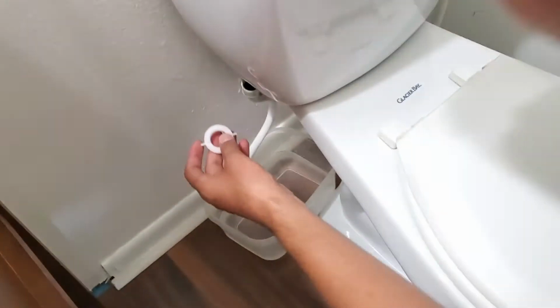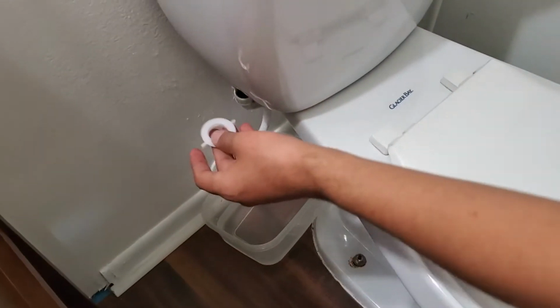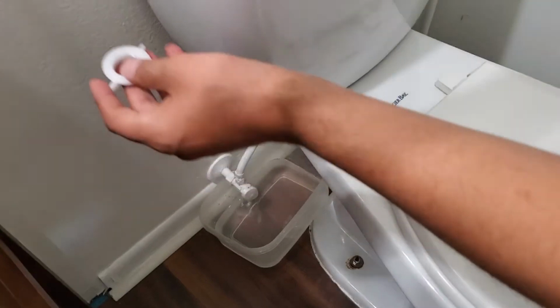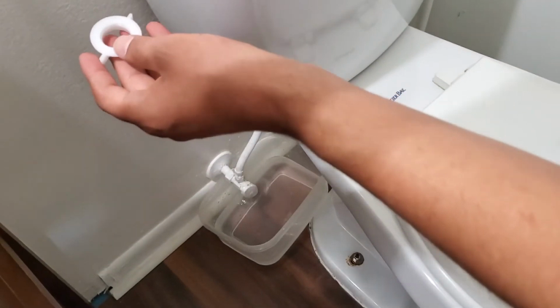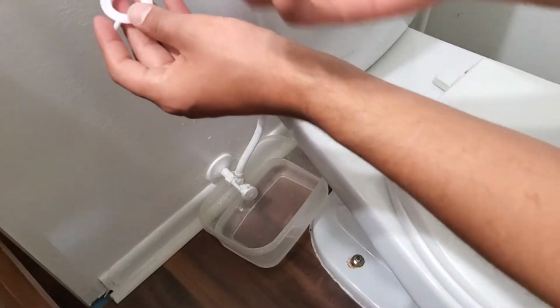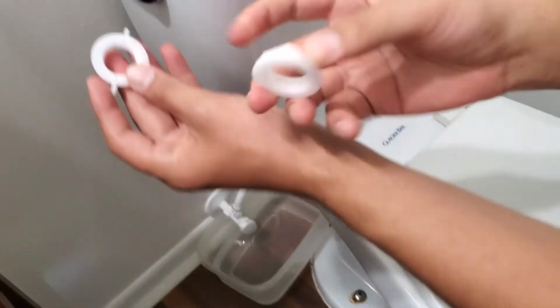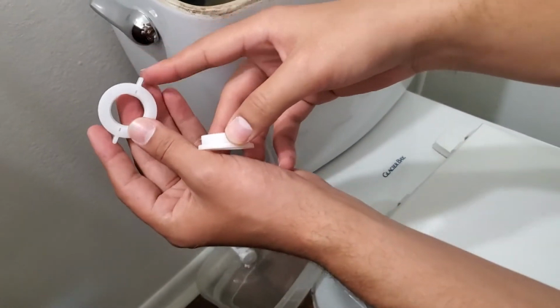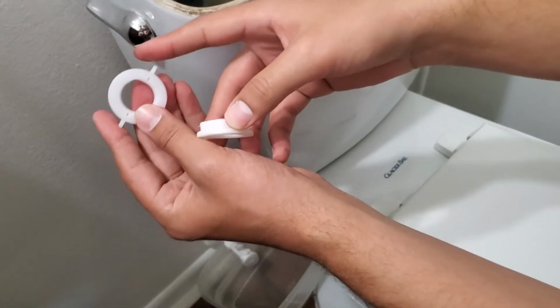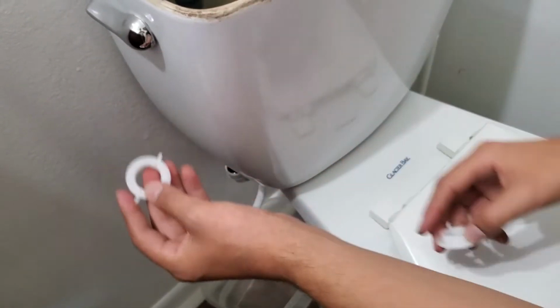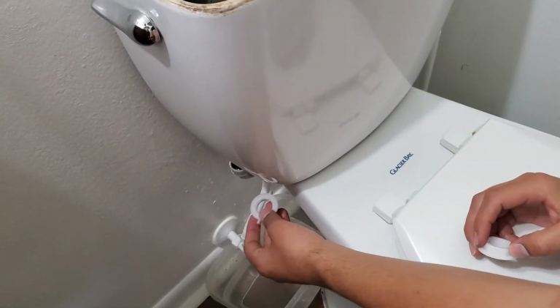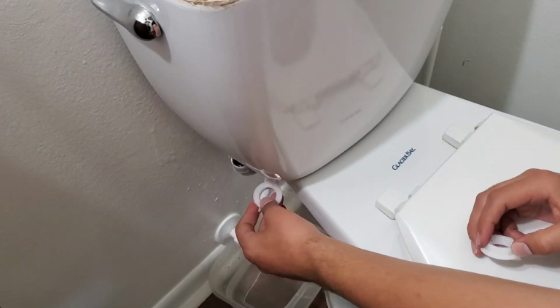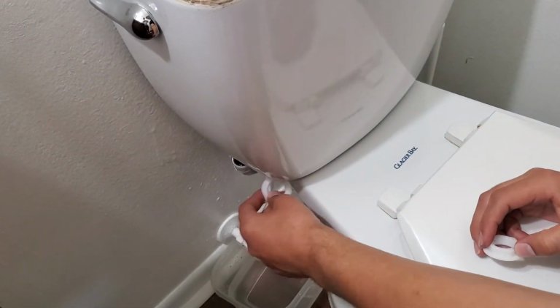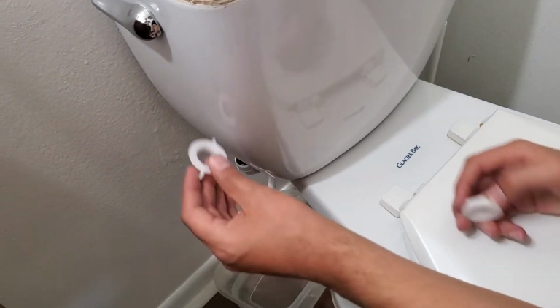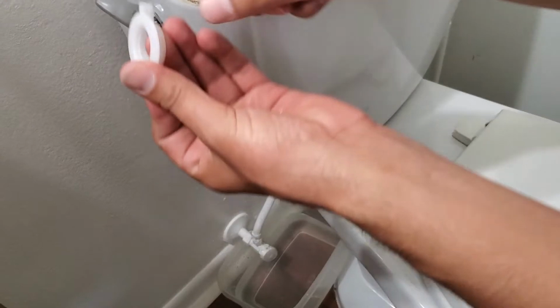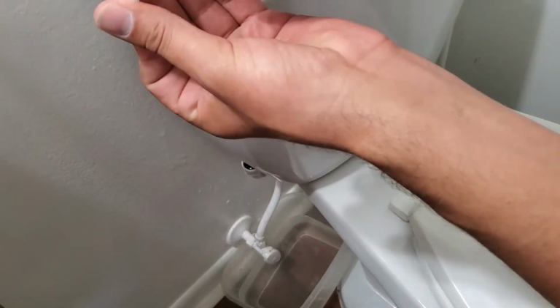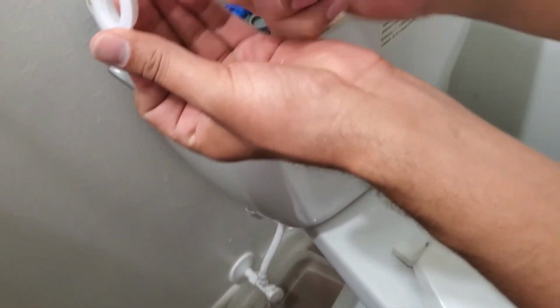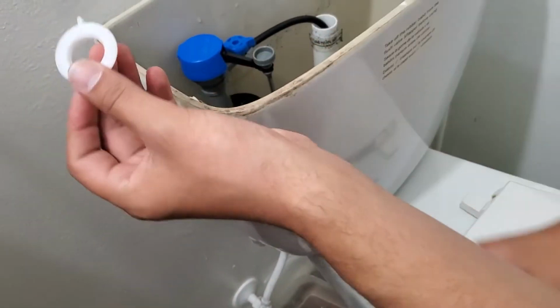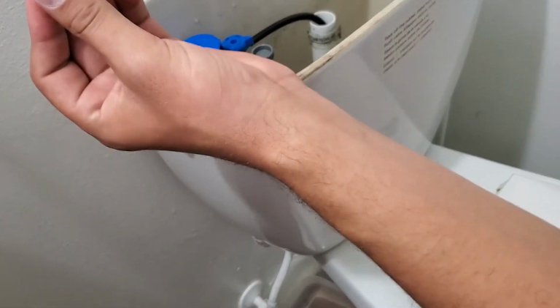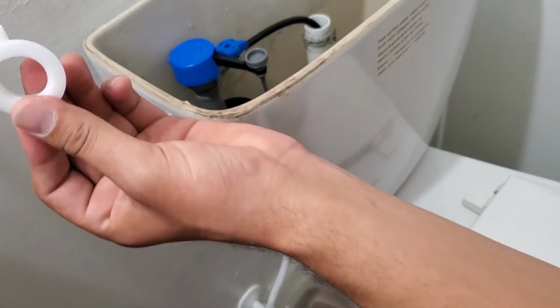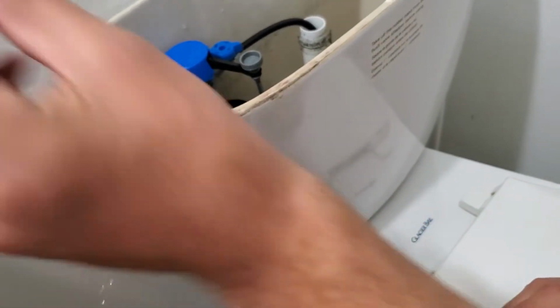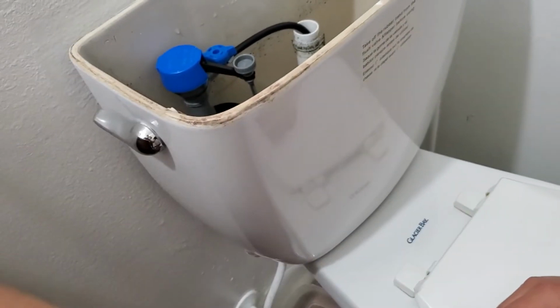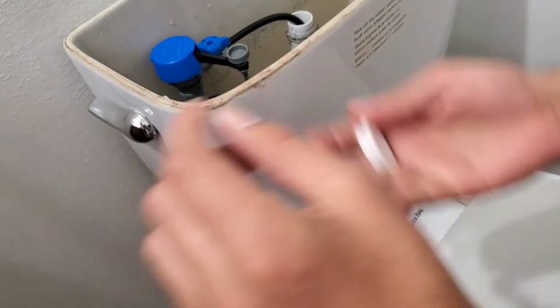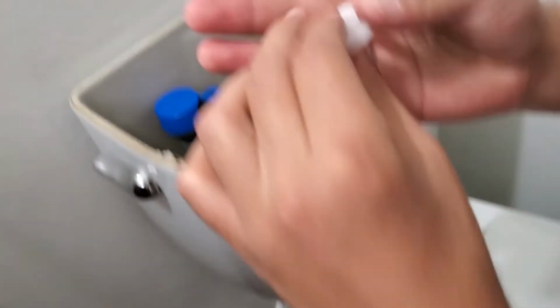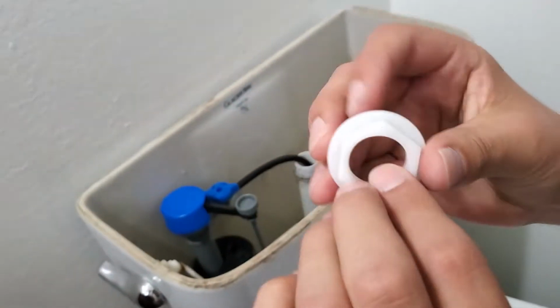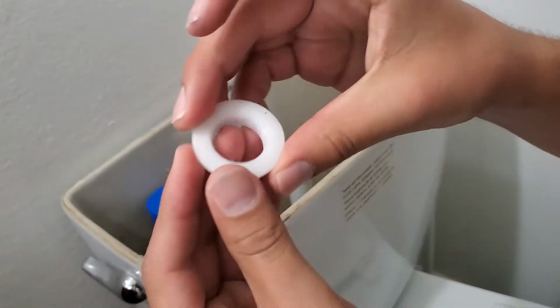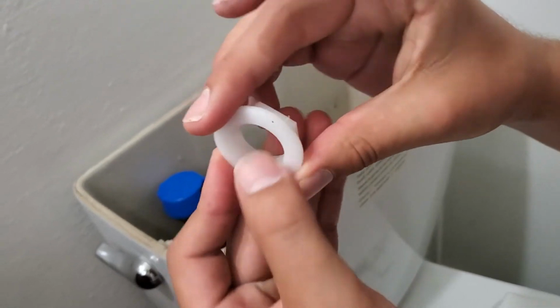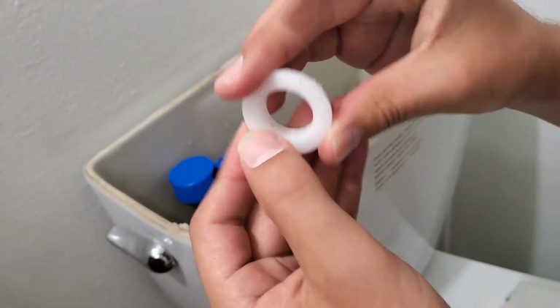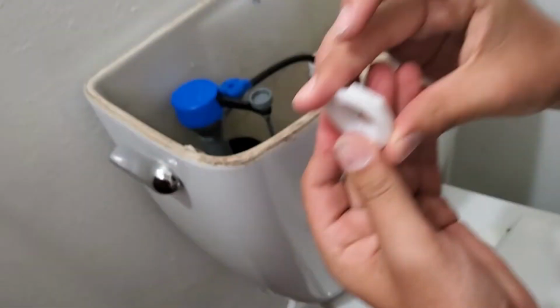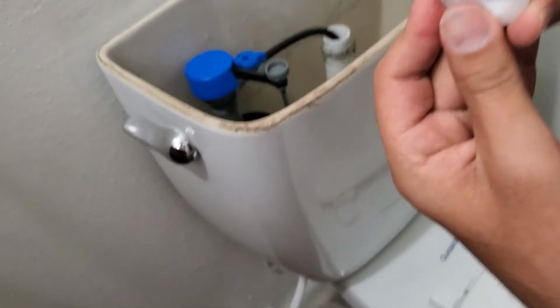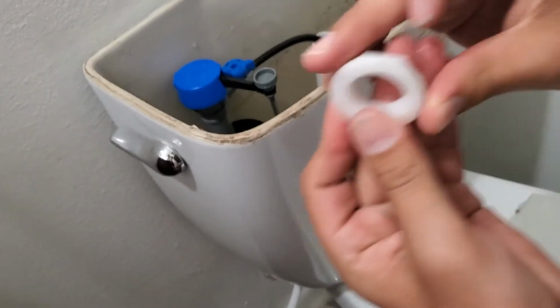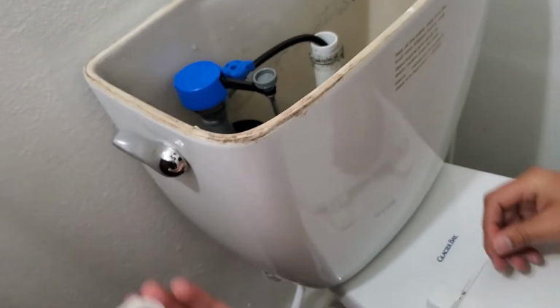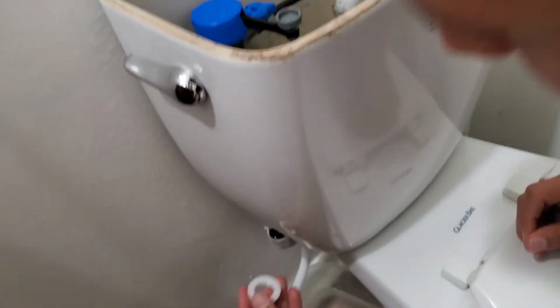We might actually have to use this one here because this little piece over here is hitting this over here. I could probably just sand that down, but I'm a little bit lazy, so I'm gonna use the original — still intact, looks good. We'll use the original.